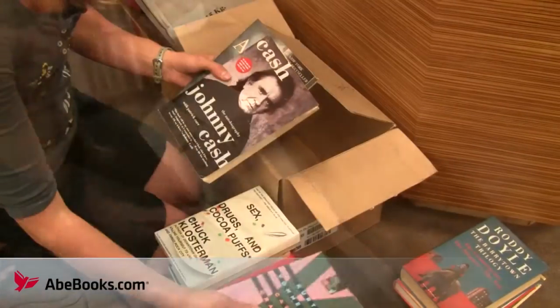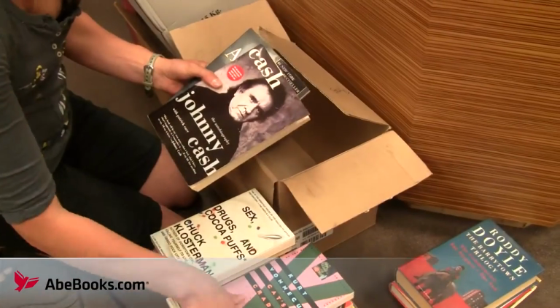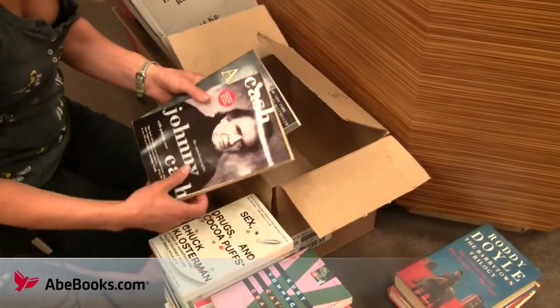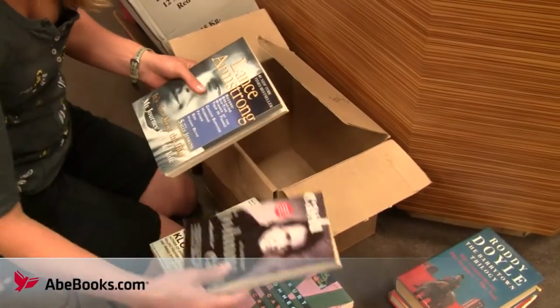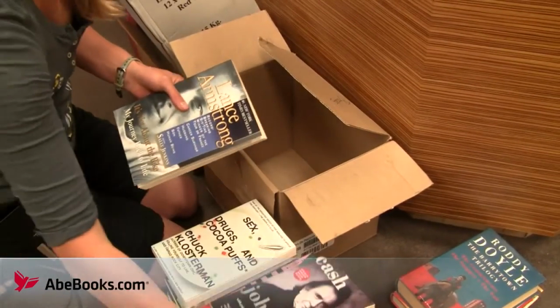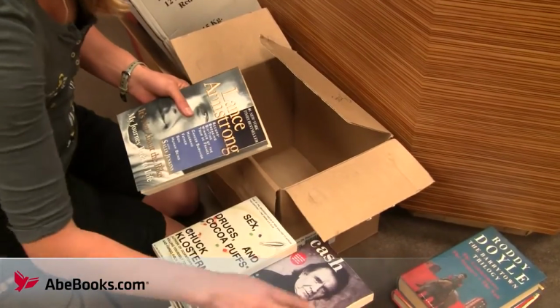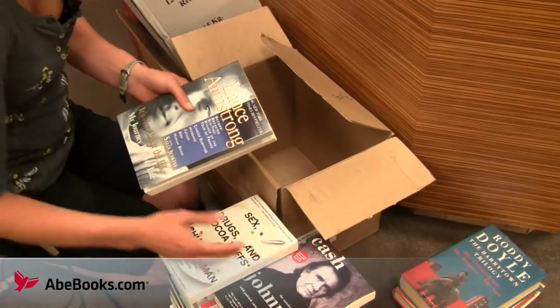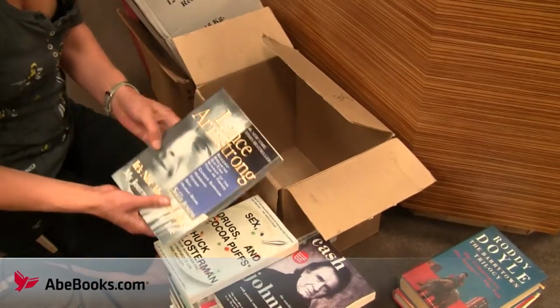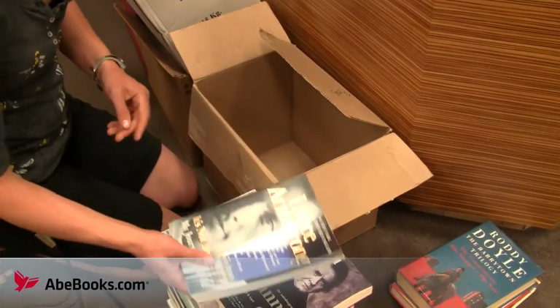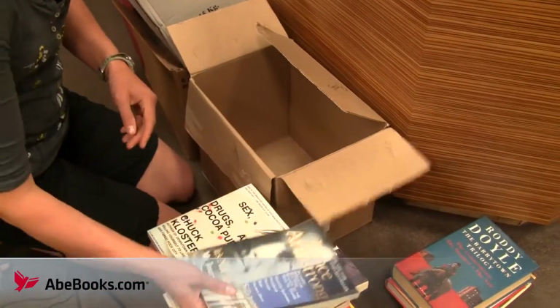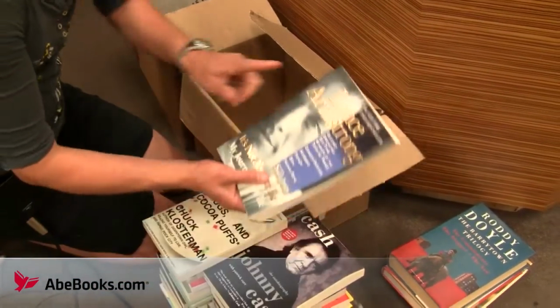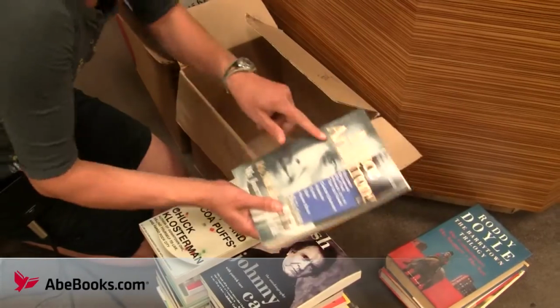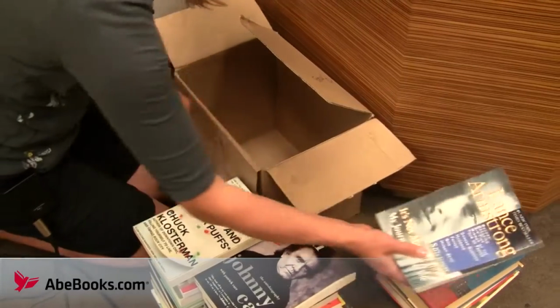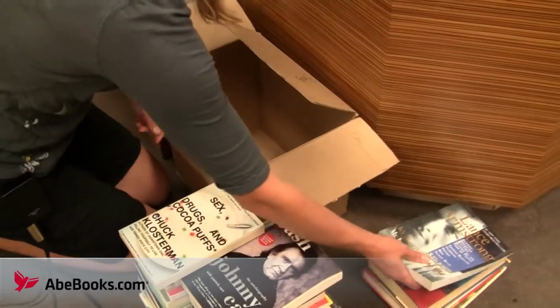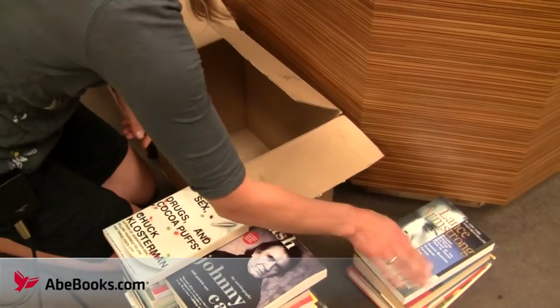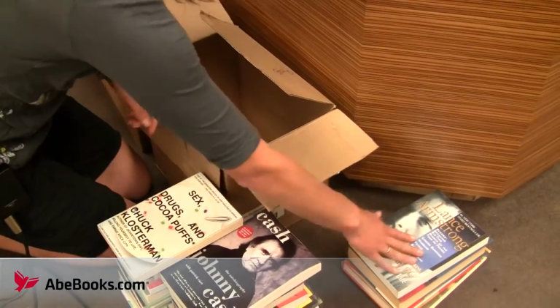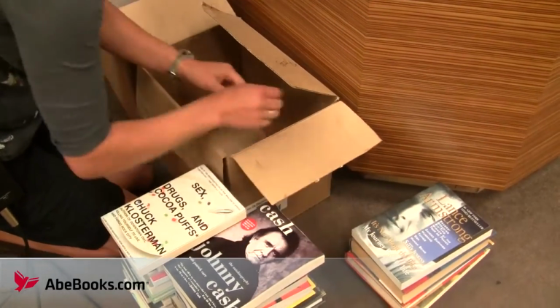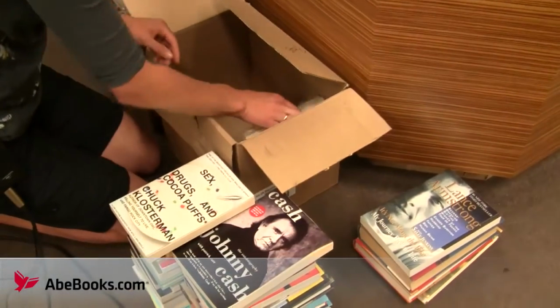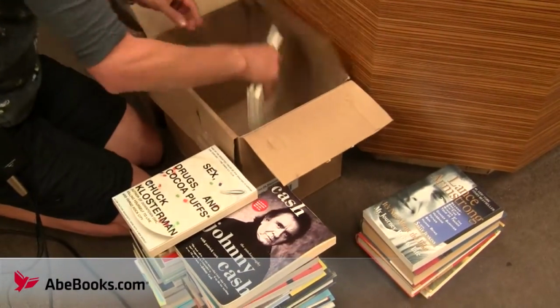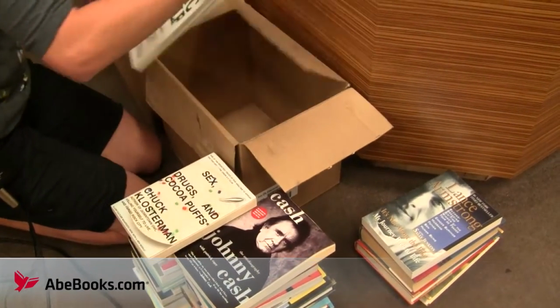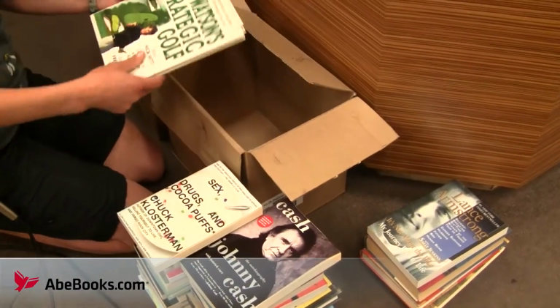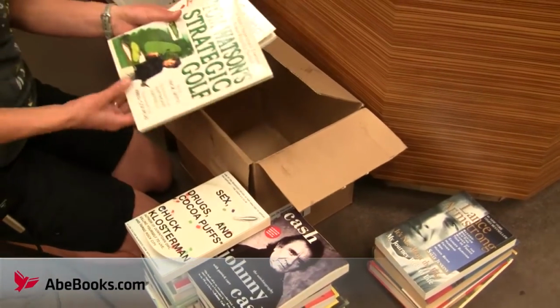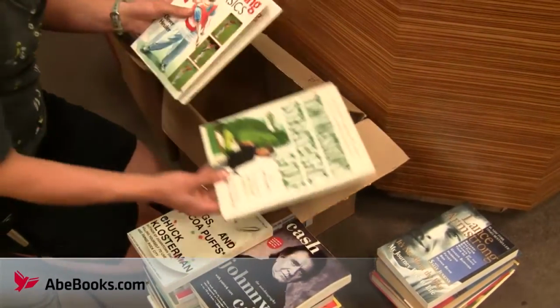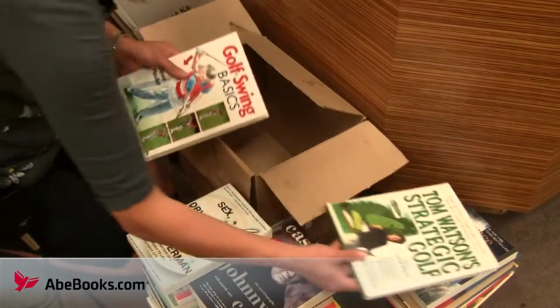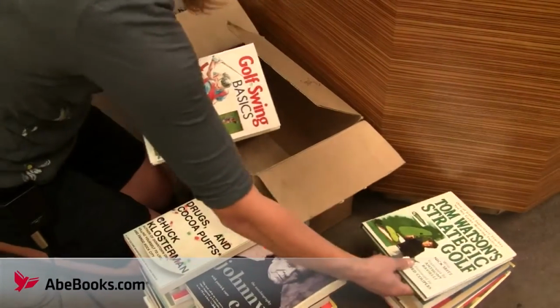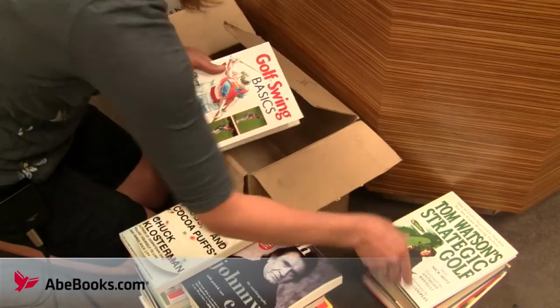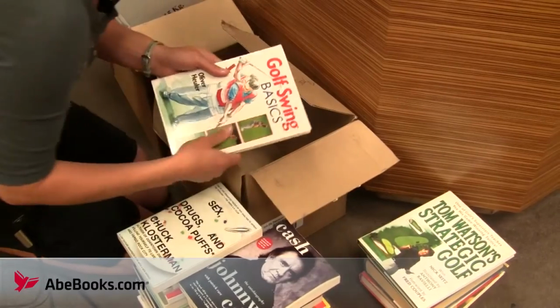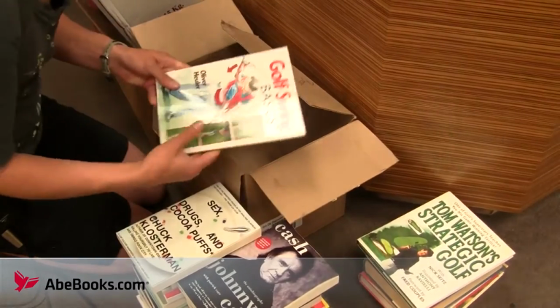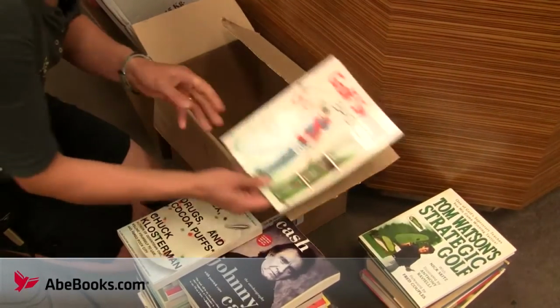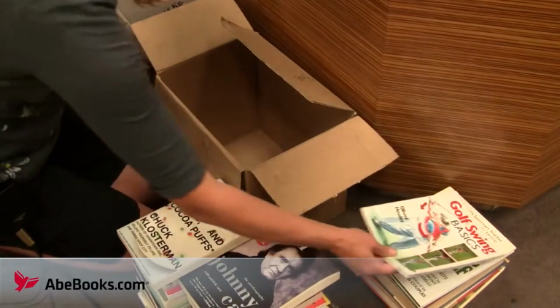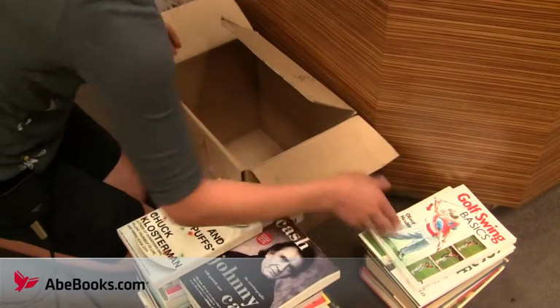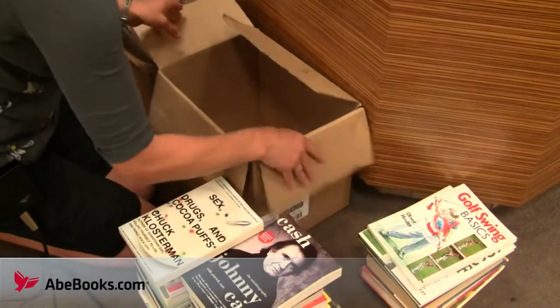Kurt Vonnegut is very good. Biography of Johnny Cash — very good, though another one I have a lot of, so I'll put it onto that stack. Golf strategies might be okay, golf swings might be okay.